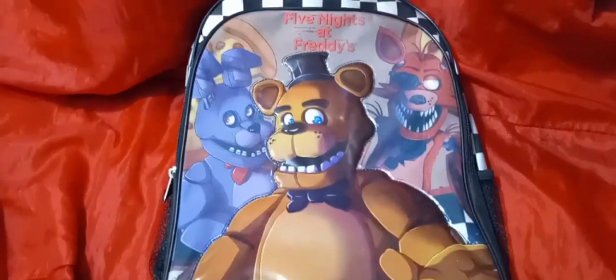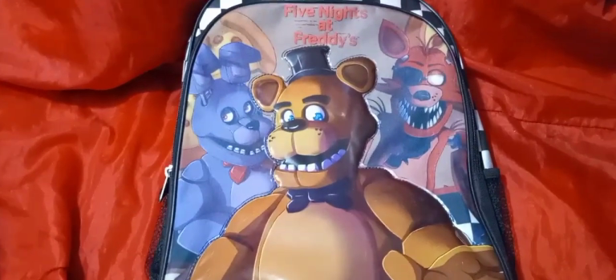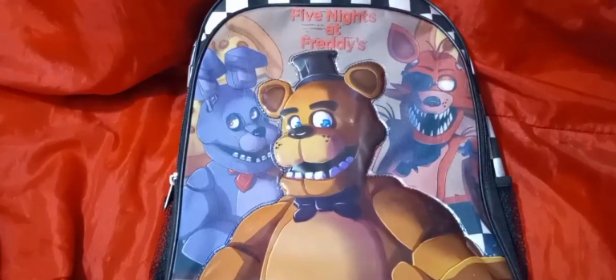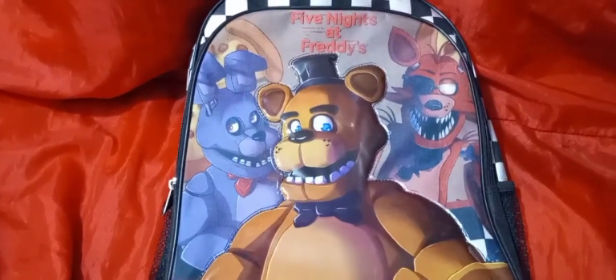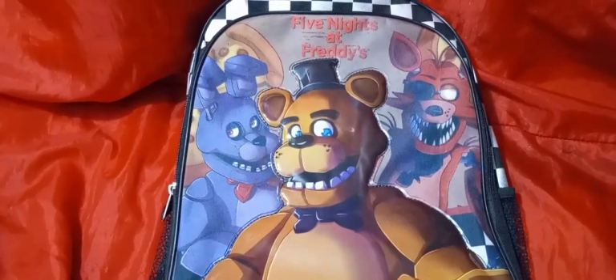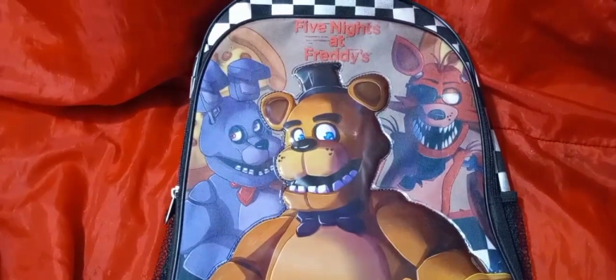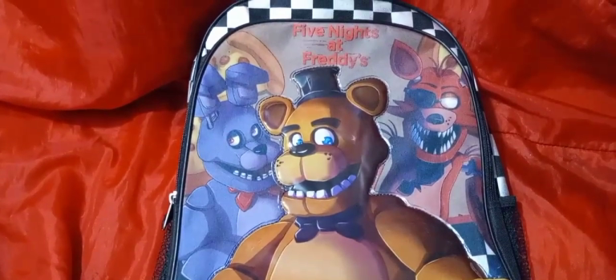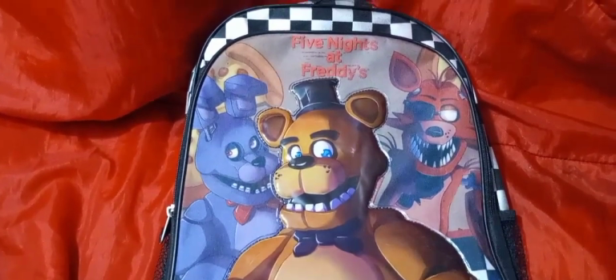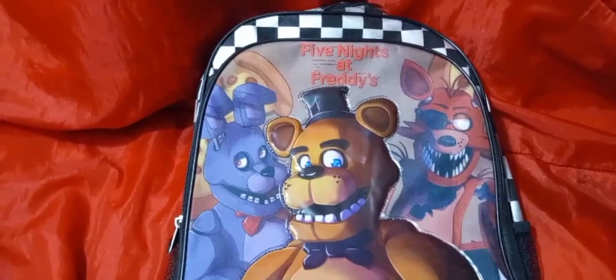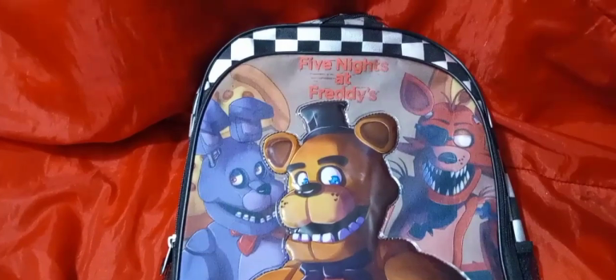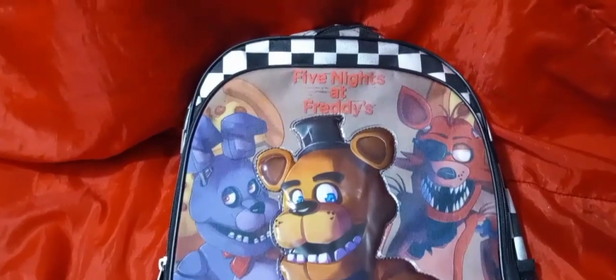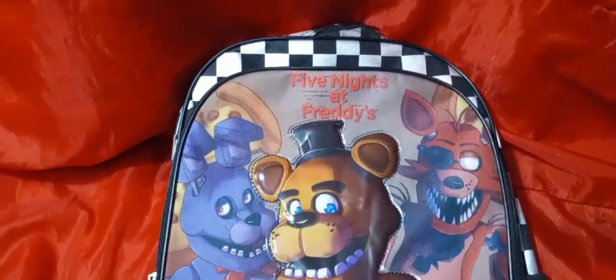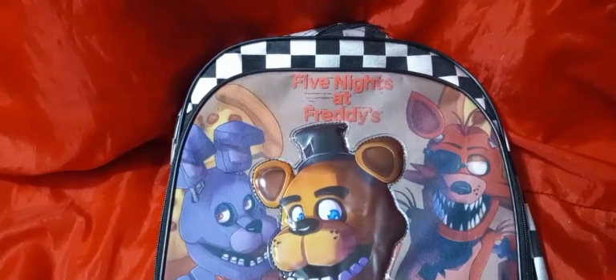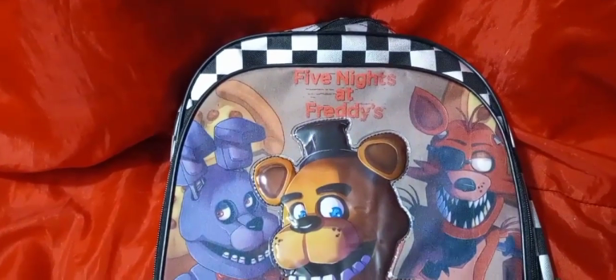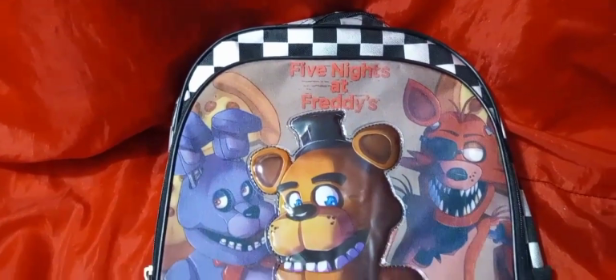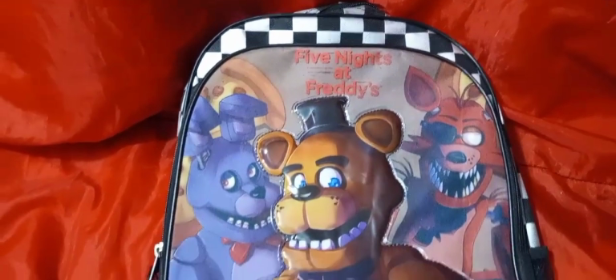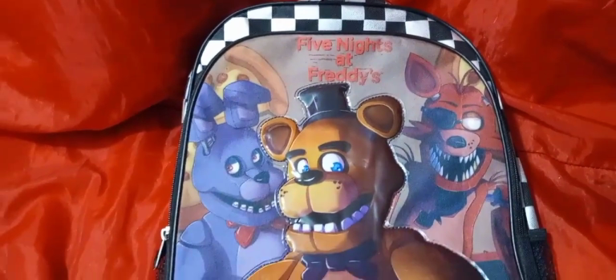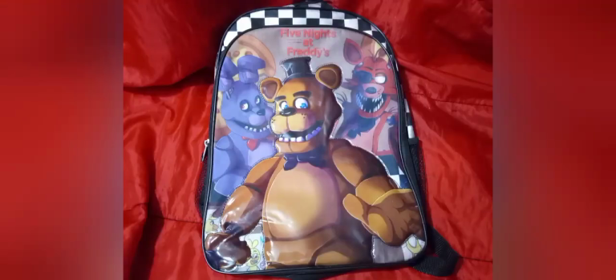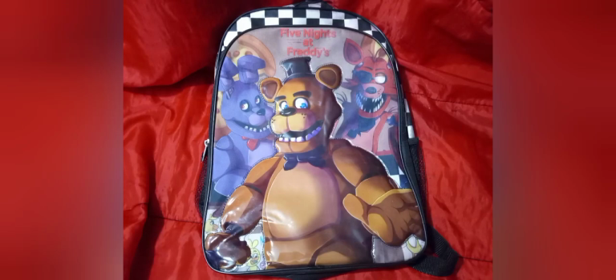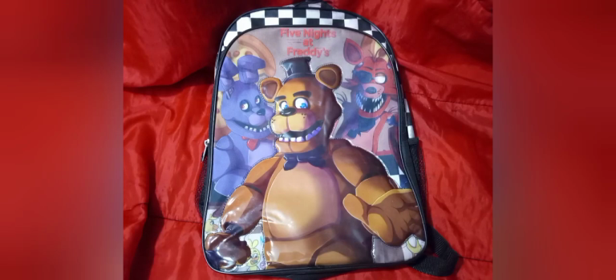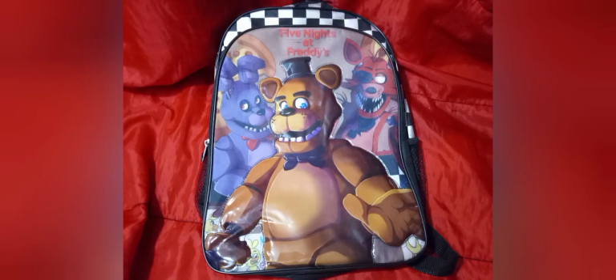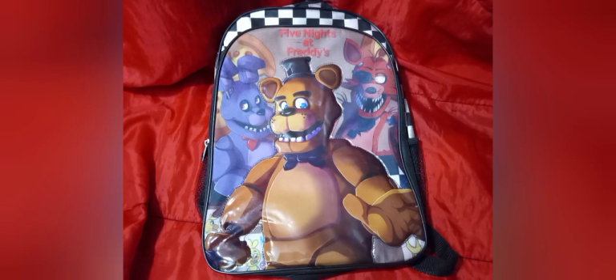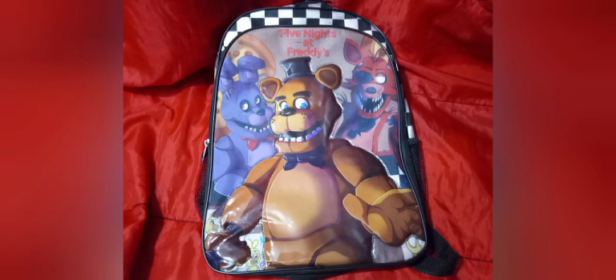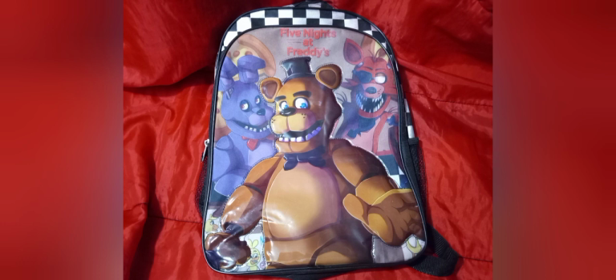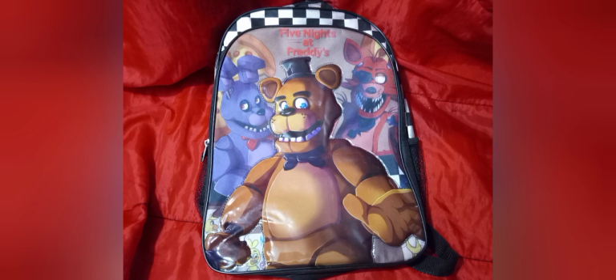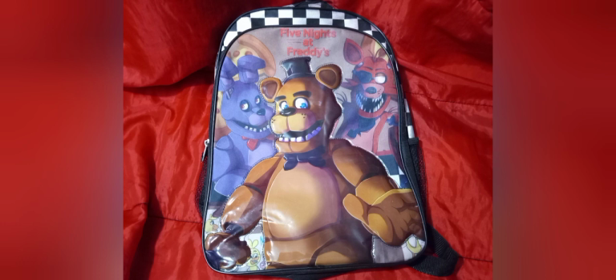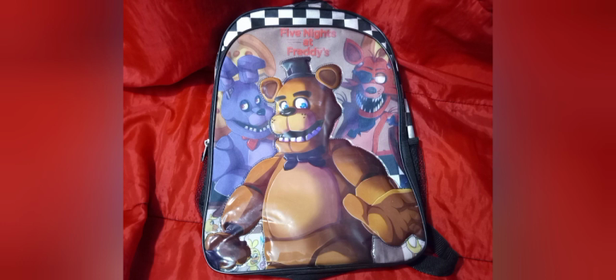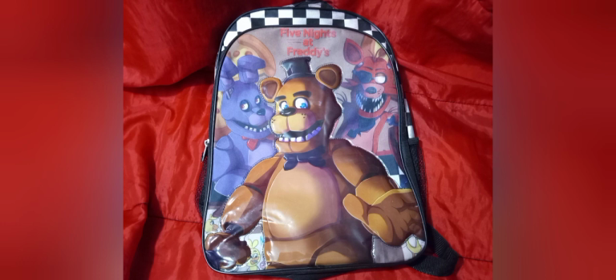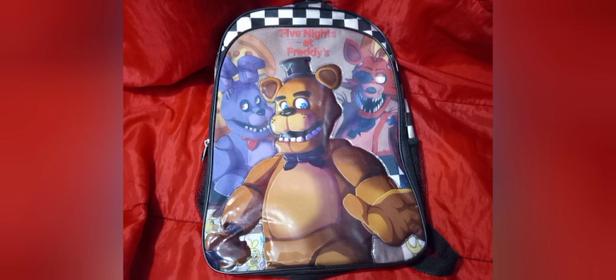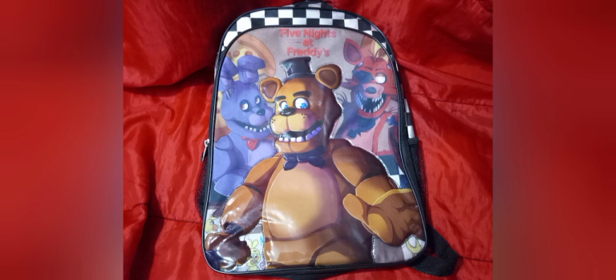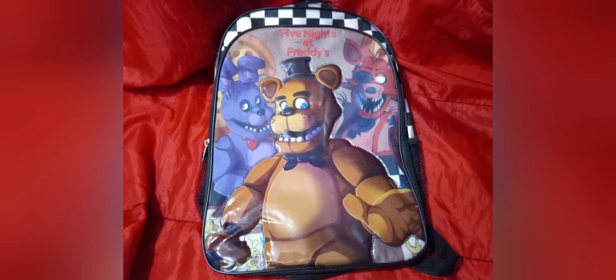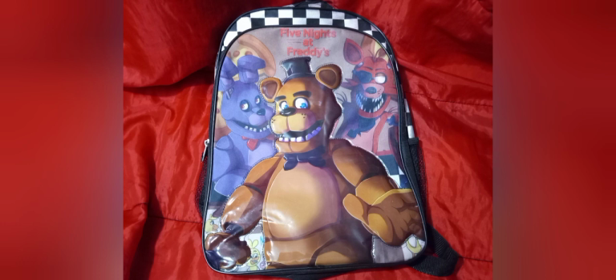Don't know why Chica was never included in this branding, or on much of the artwork at all, but I guess that's just kind of the way it goes.